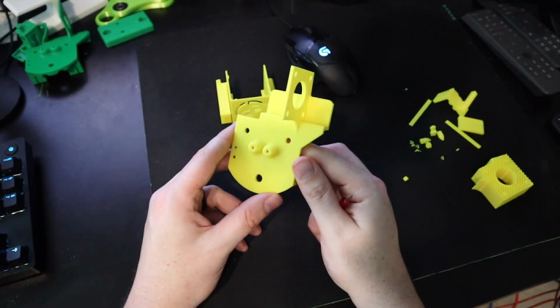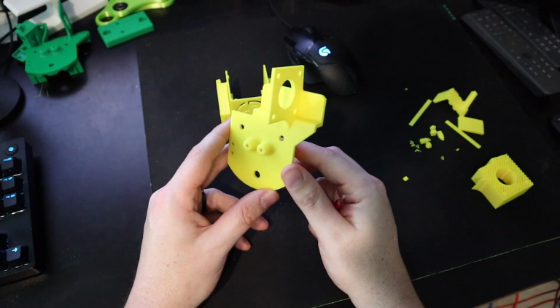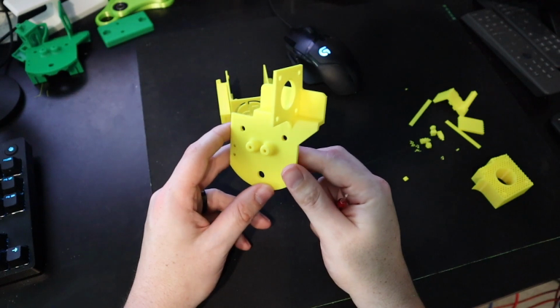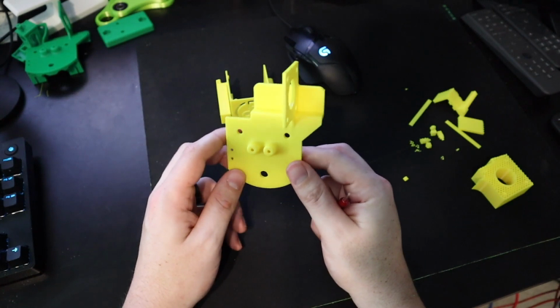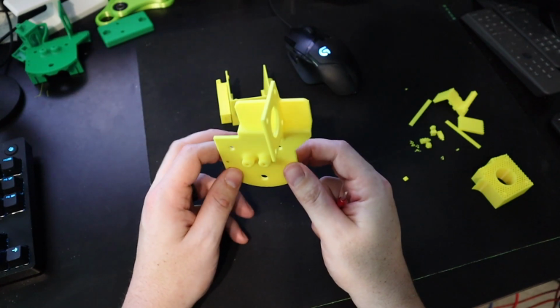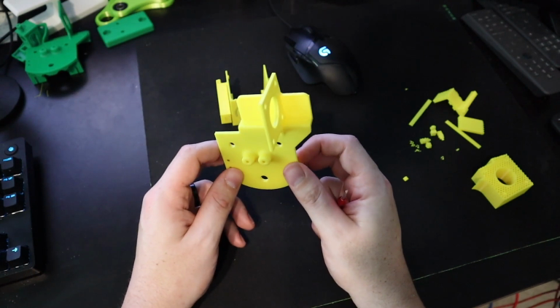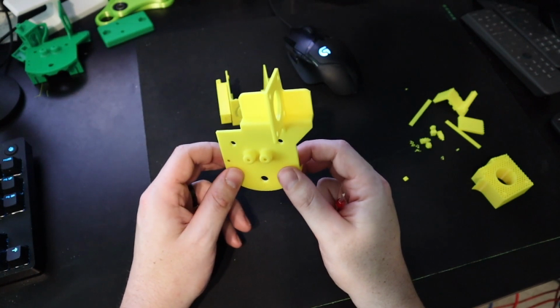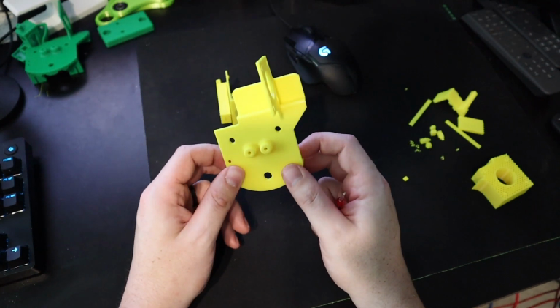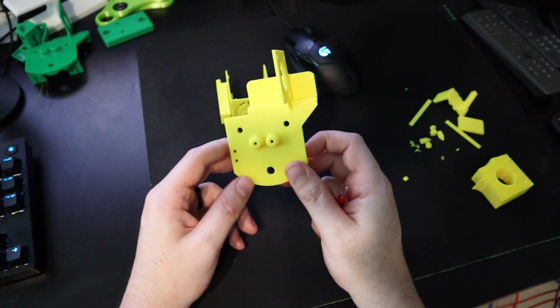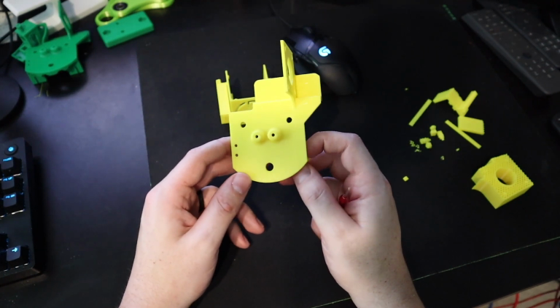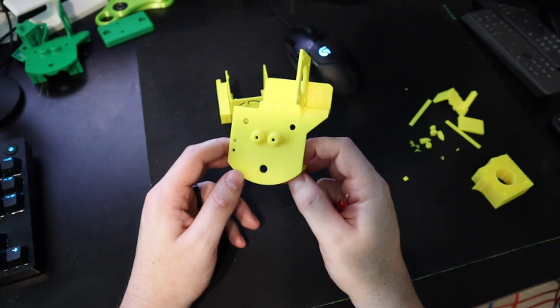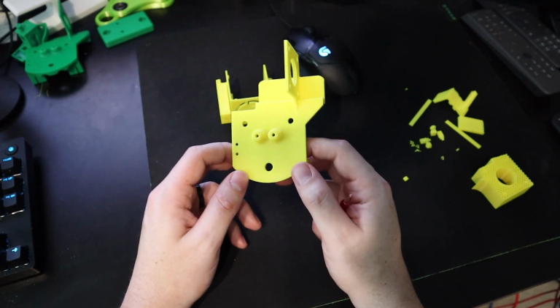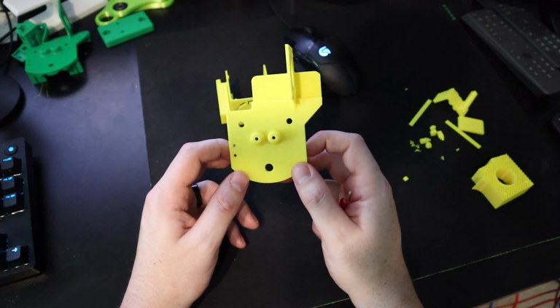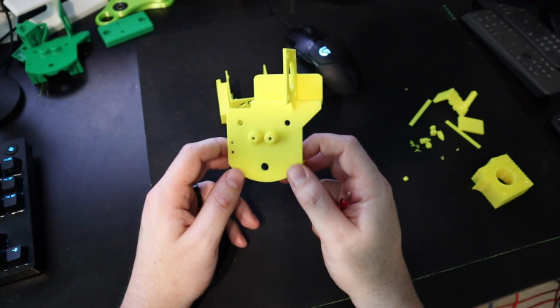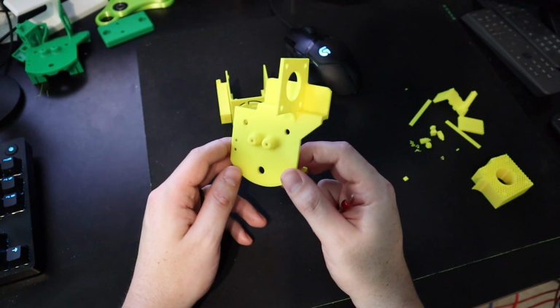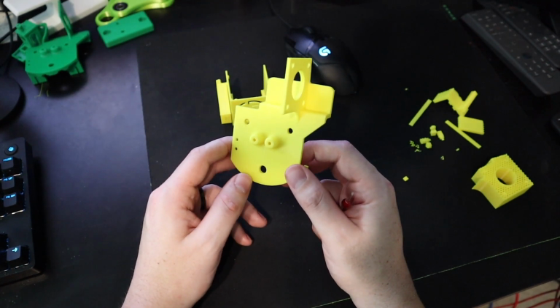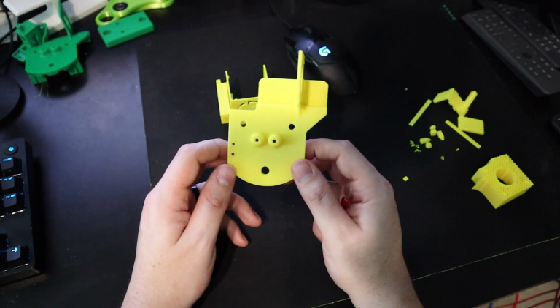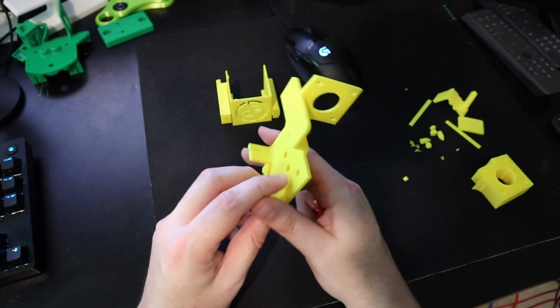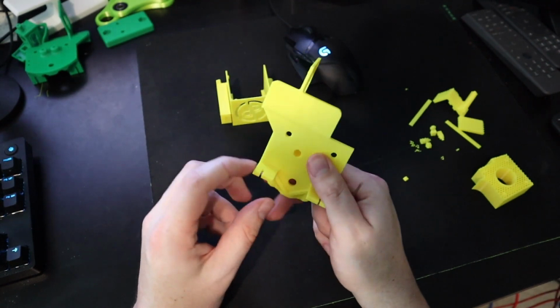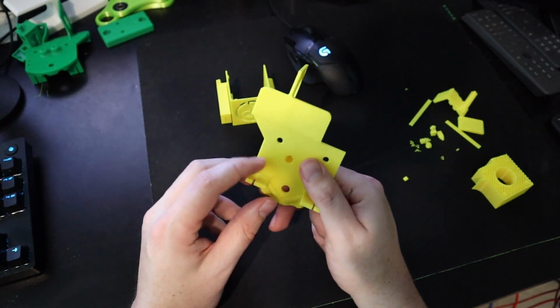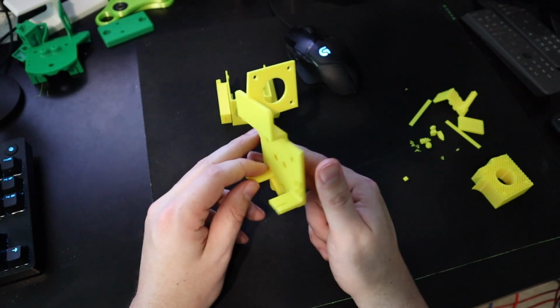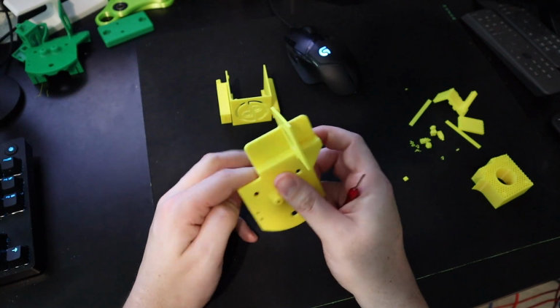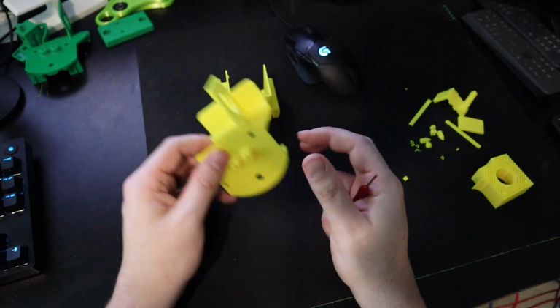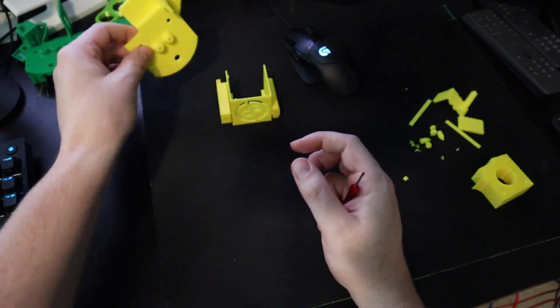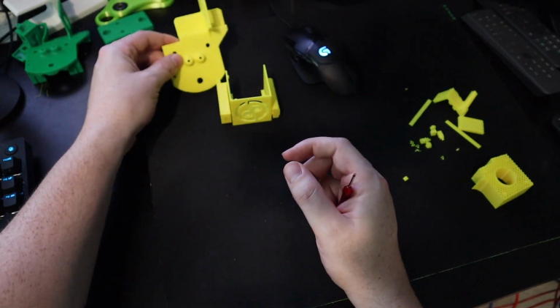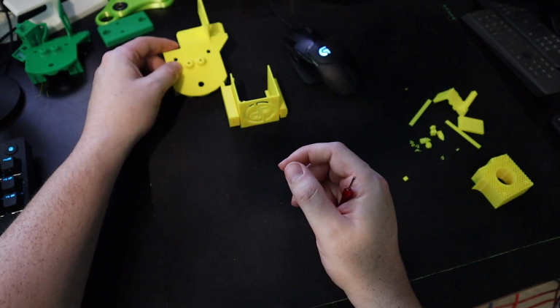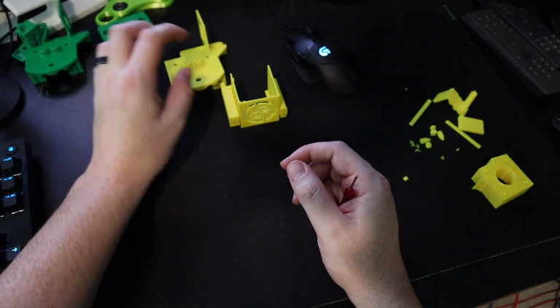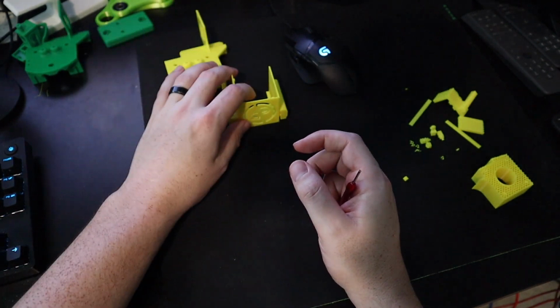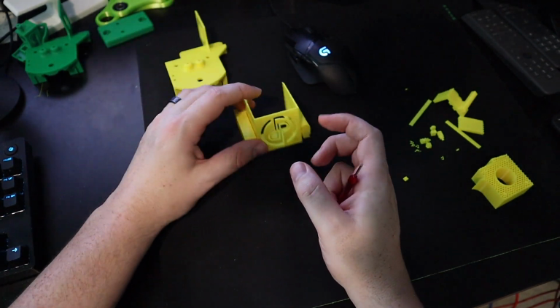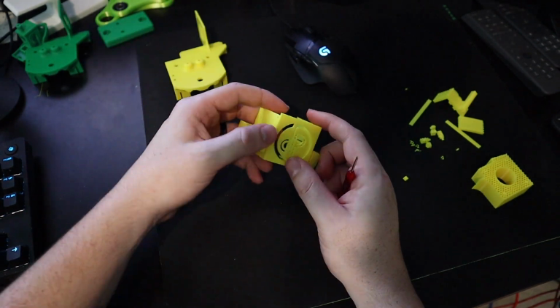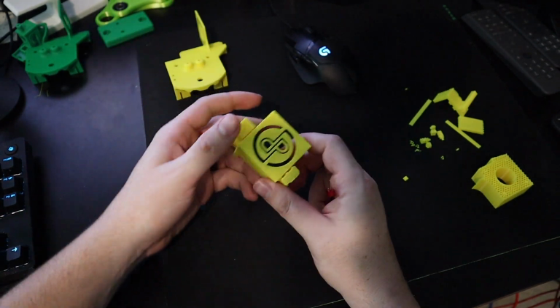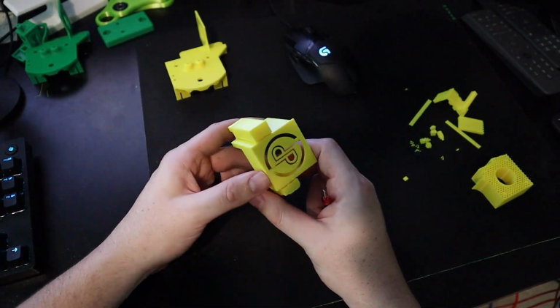Getting the supports off the X-Carriage is definitely easier when you're not straddled around a camera, but that's all done. Let's just do the fan shroud real quick.